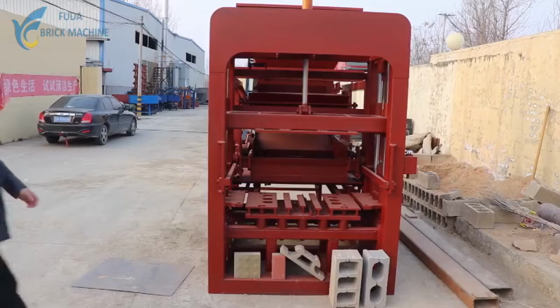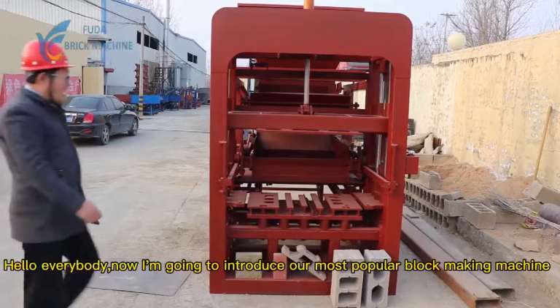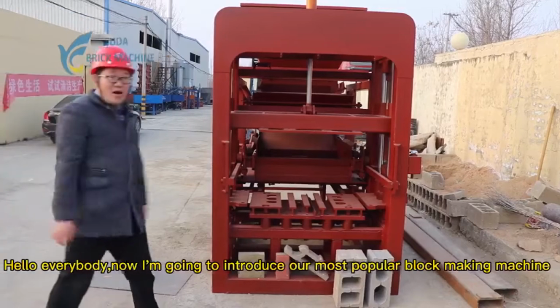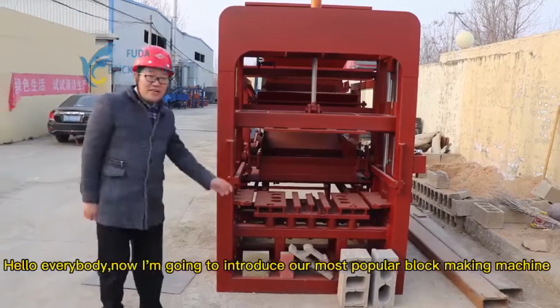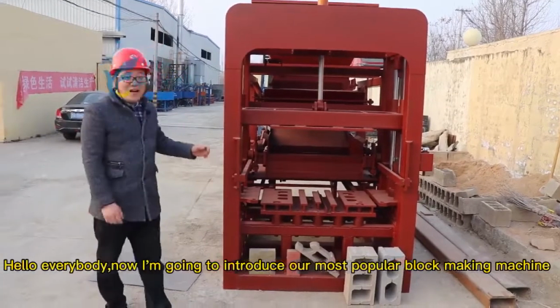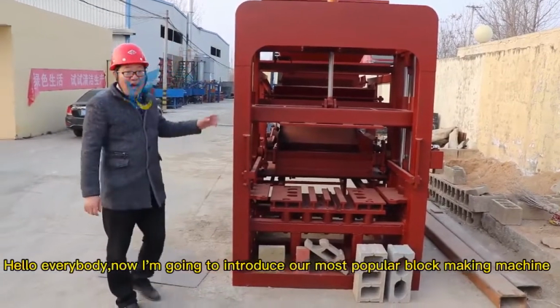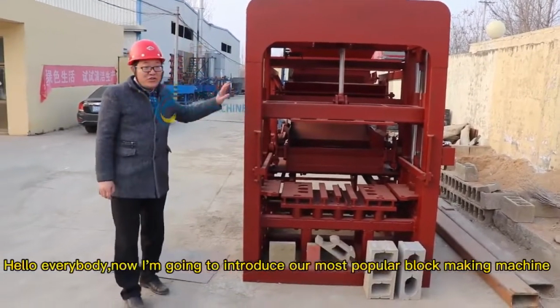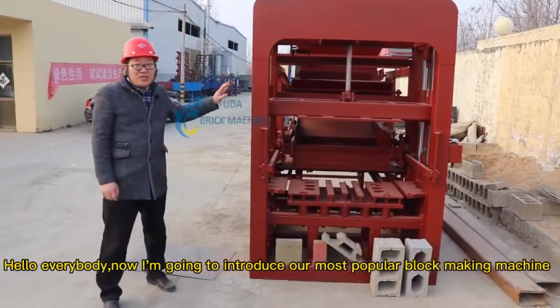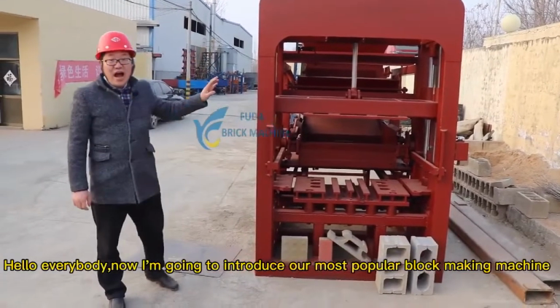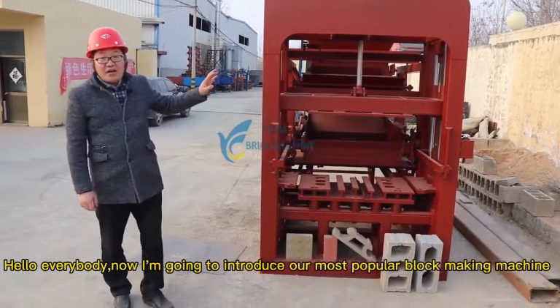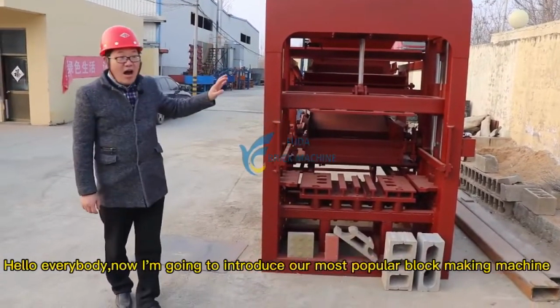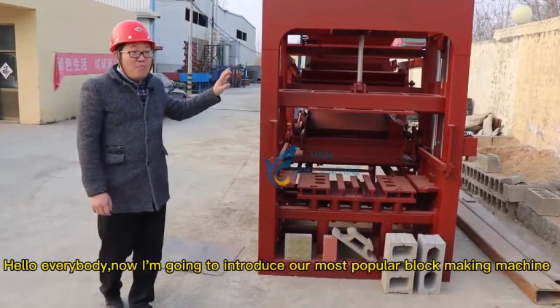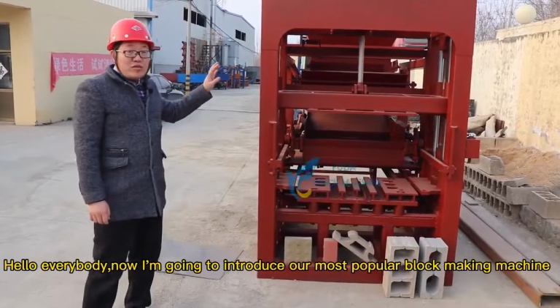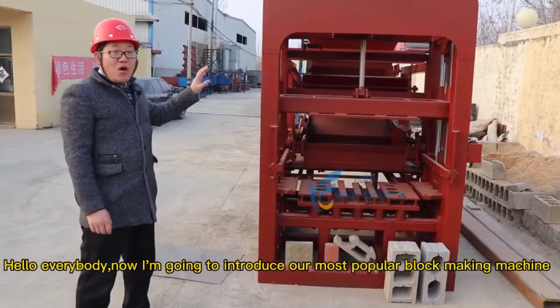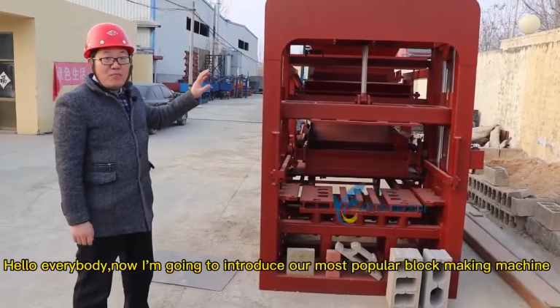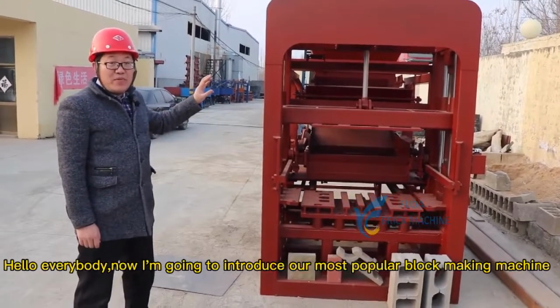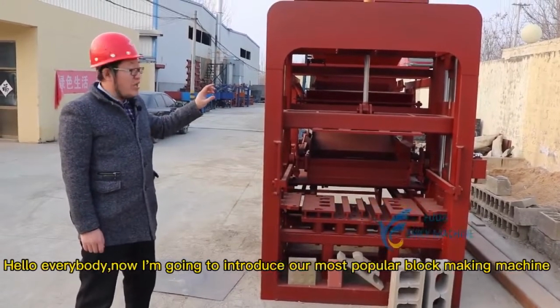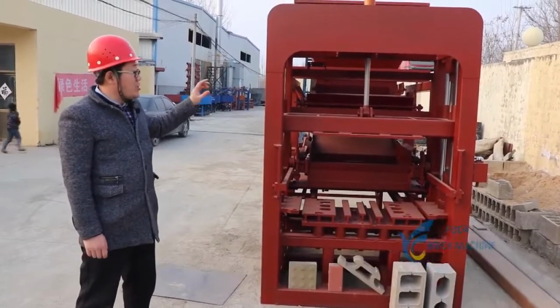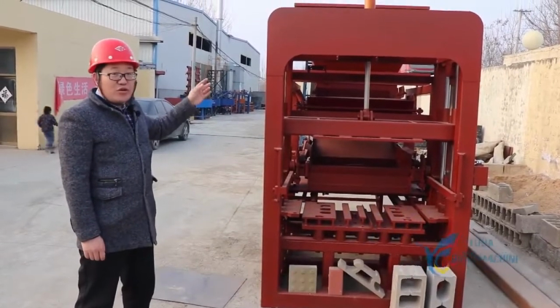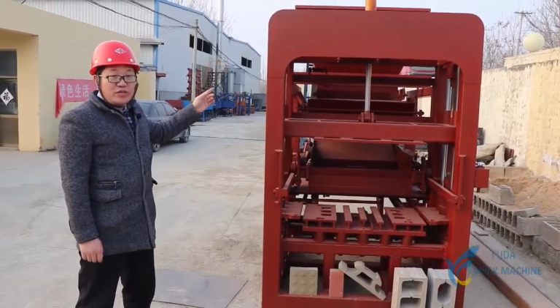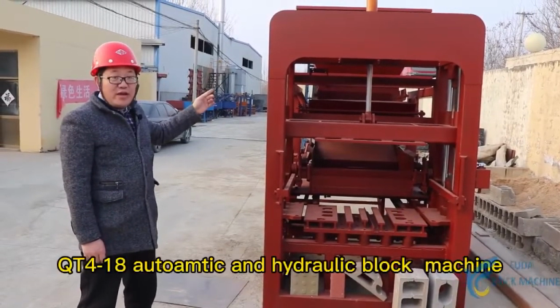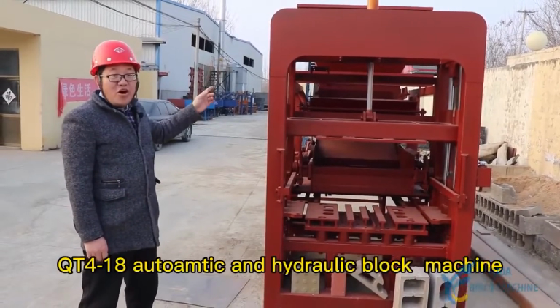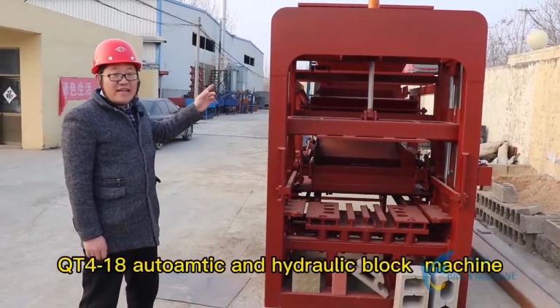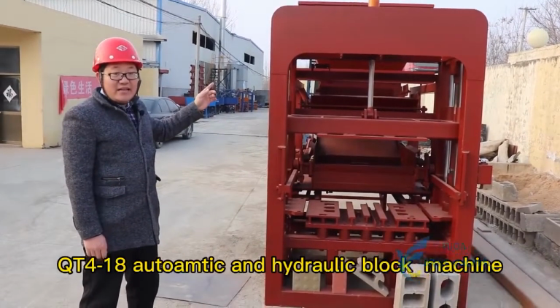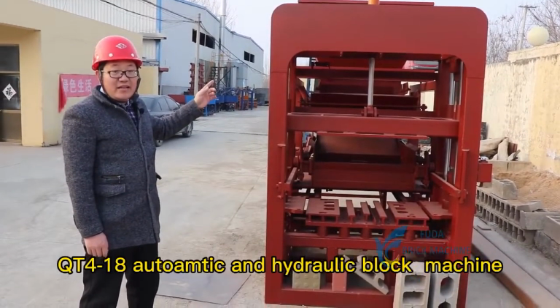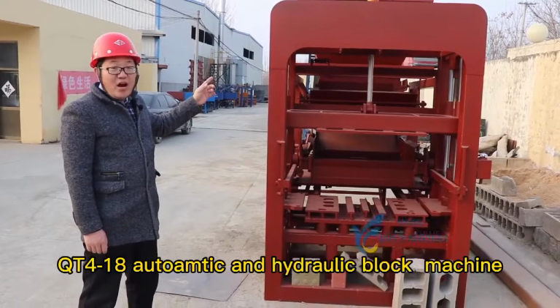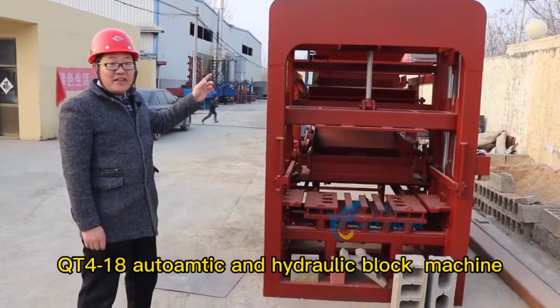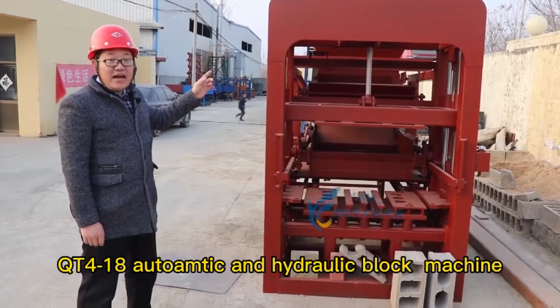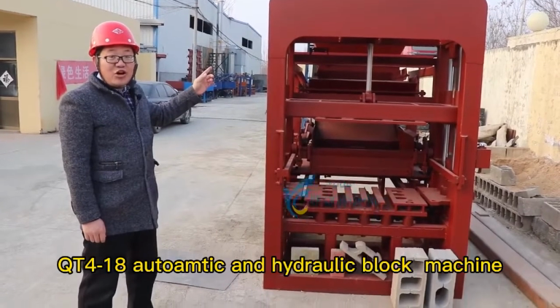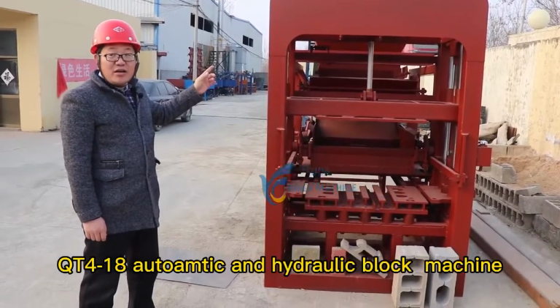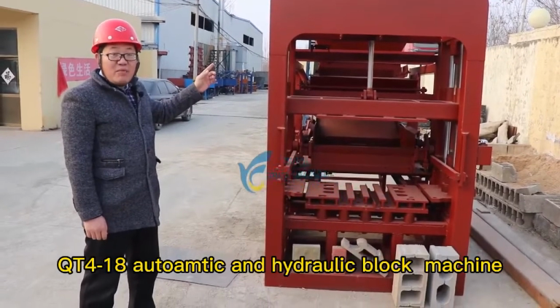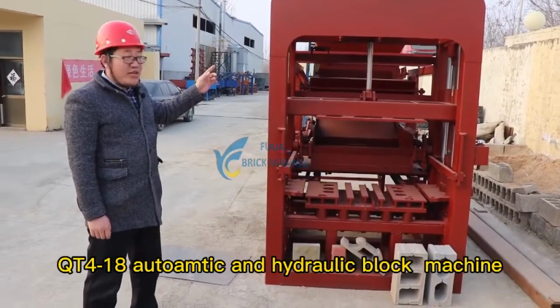Hello everybody. Now I will introduce our most popular block making machine, QT4-18, automatic and hydraulic block machine.